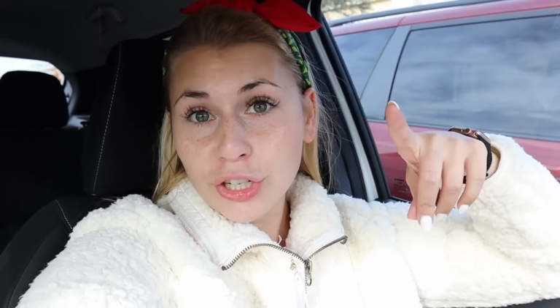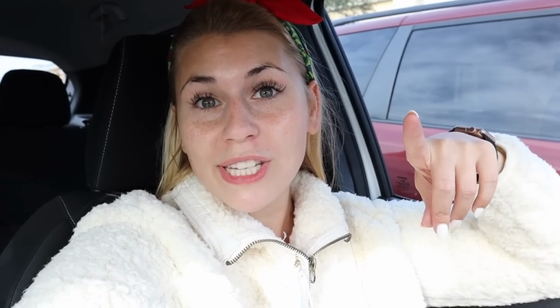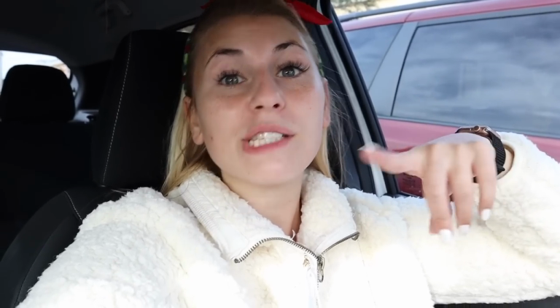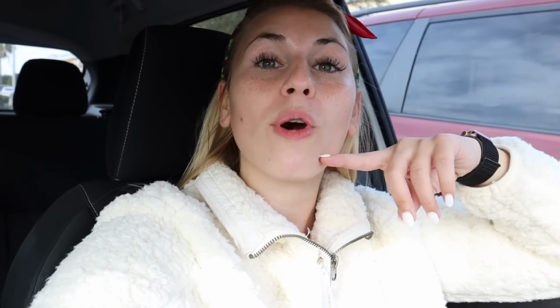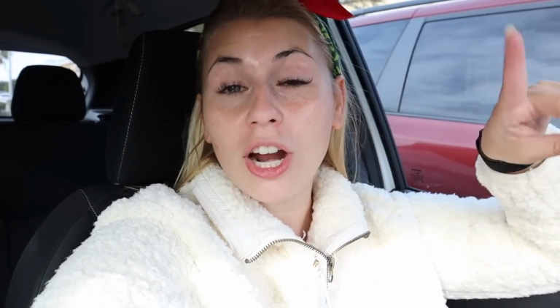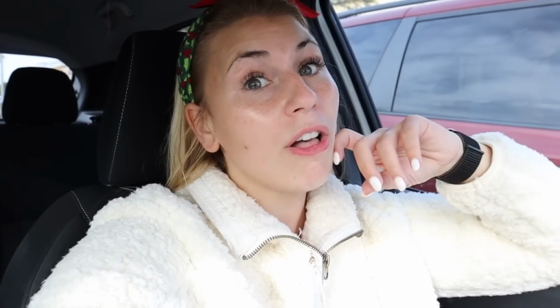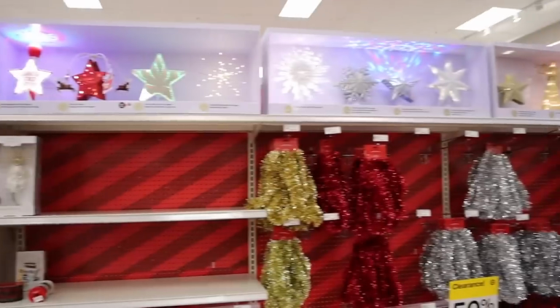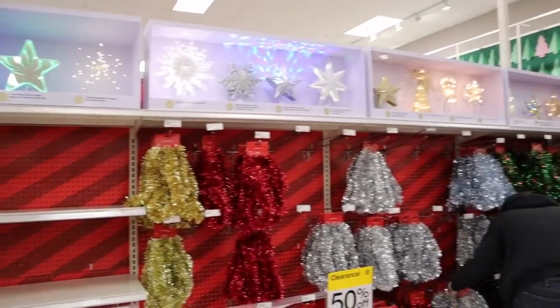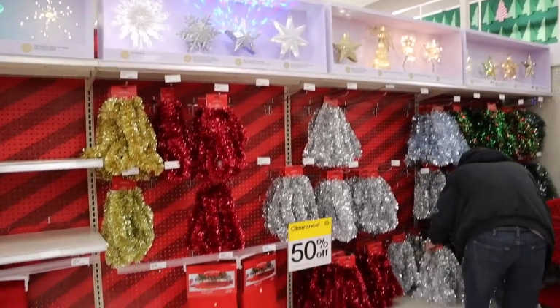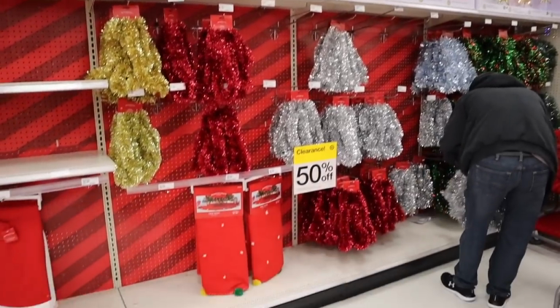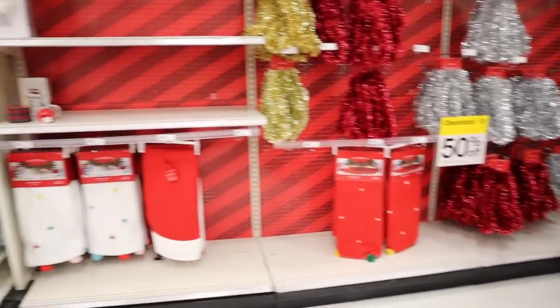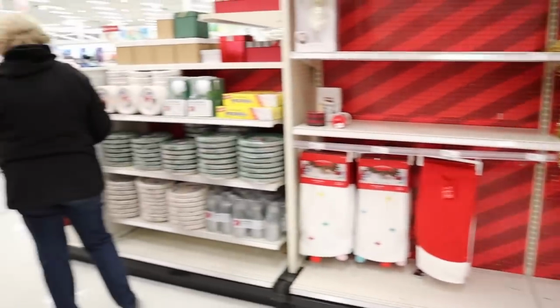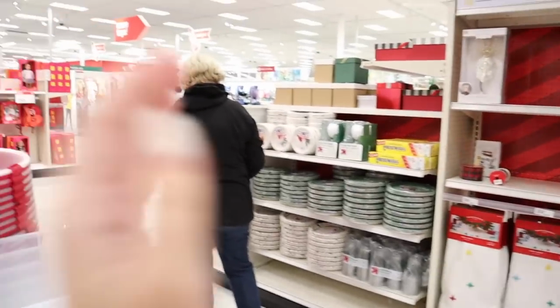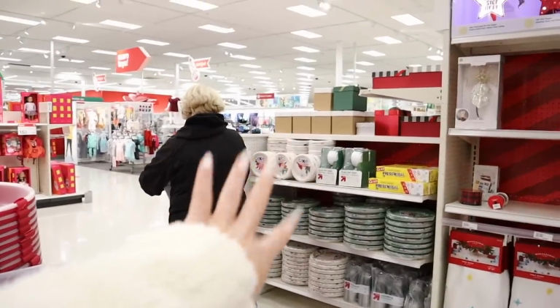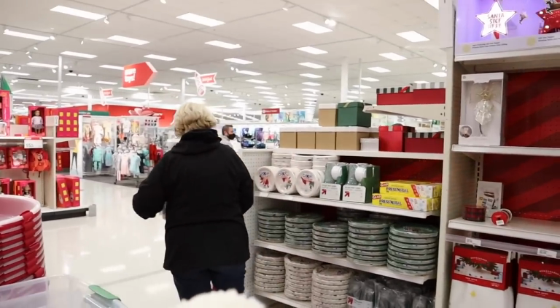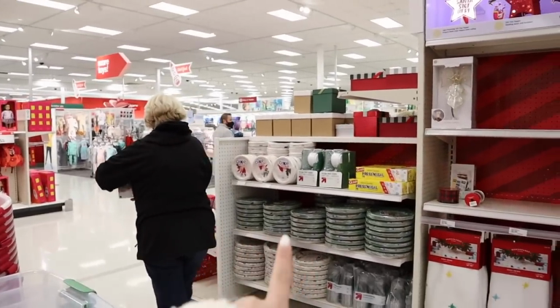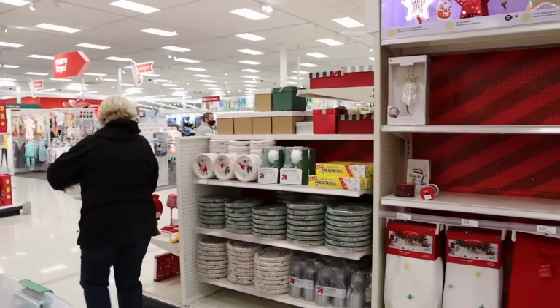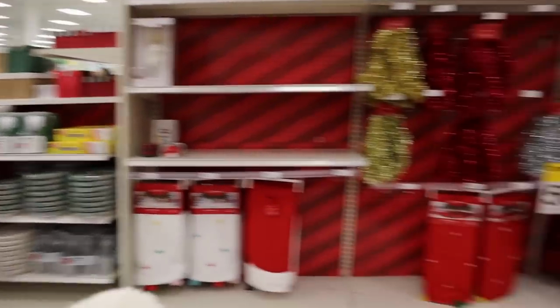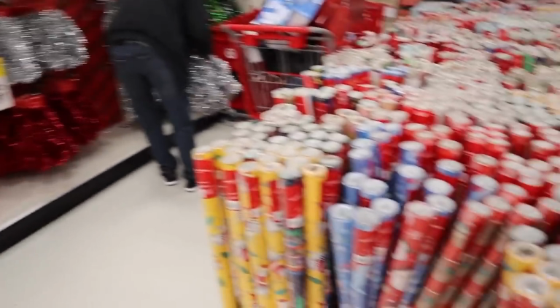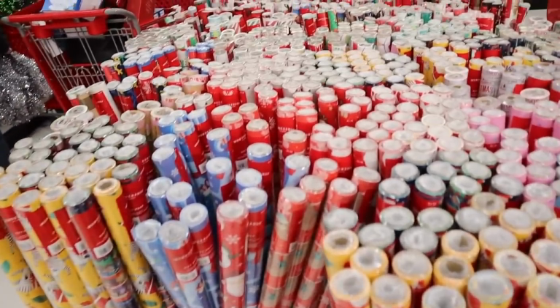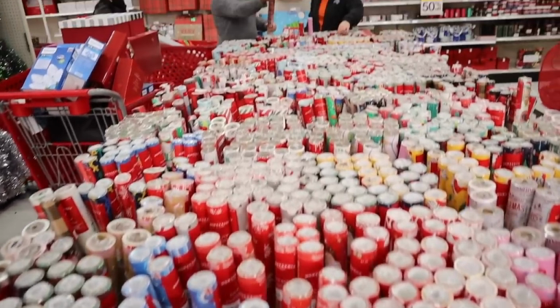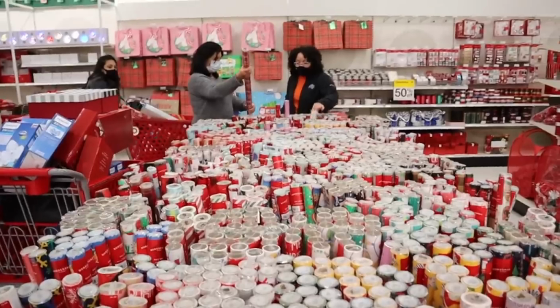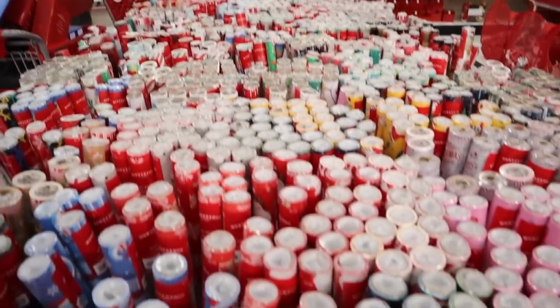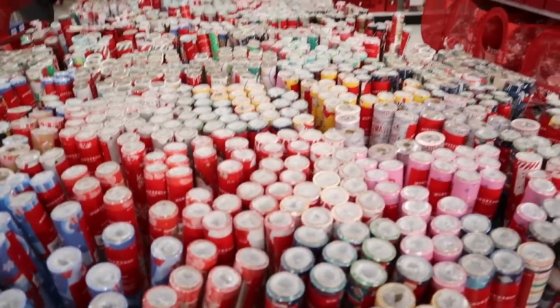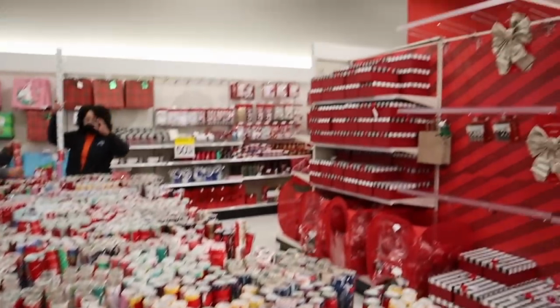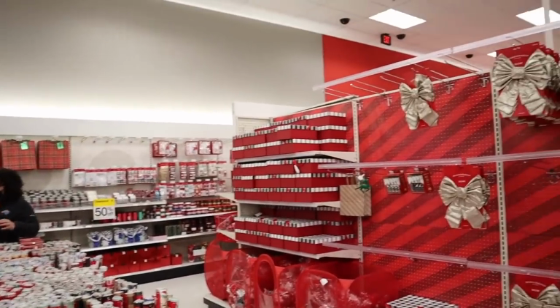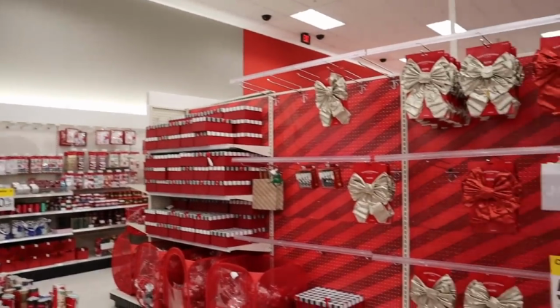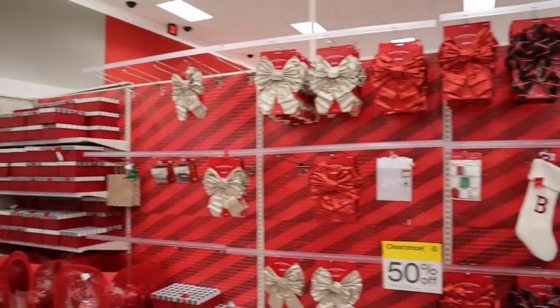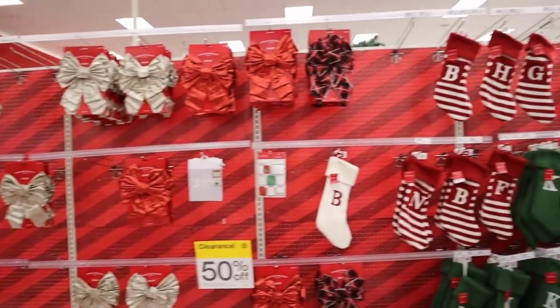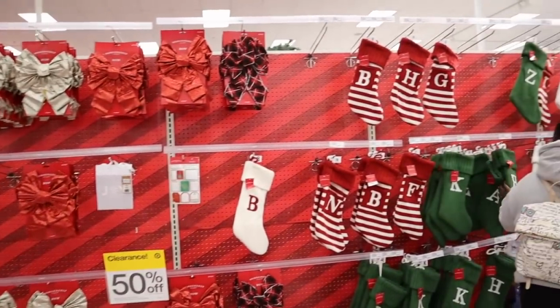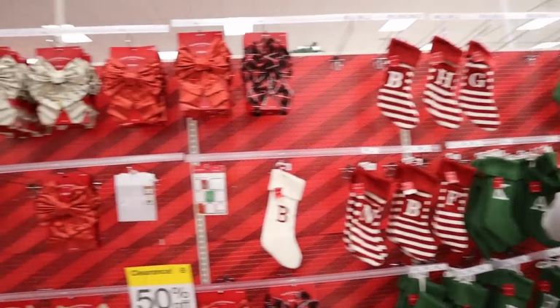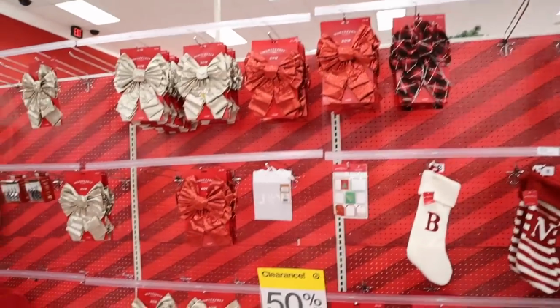Make sure you stay tuned to the end as well for a Target haul. This is what's left for like garland and stuff. They also have like some paper plates — that's a really good deal. And tons of wrapping paper, 50% off, bows, stockings, good stuff like that.